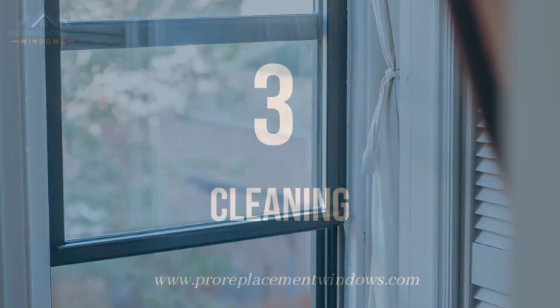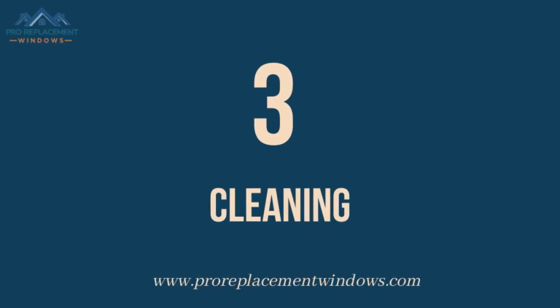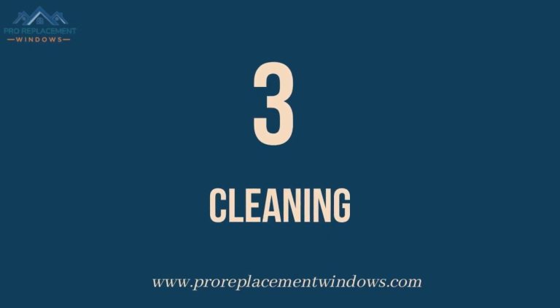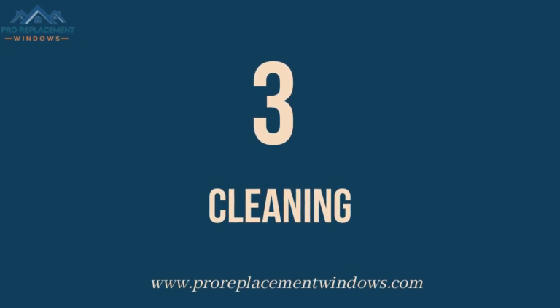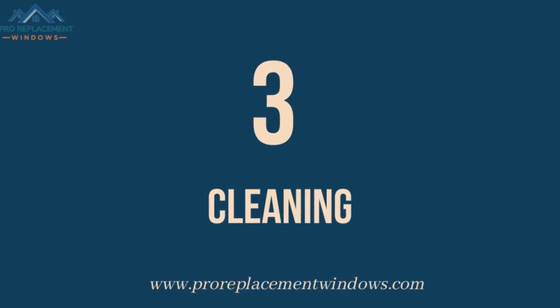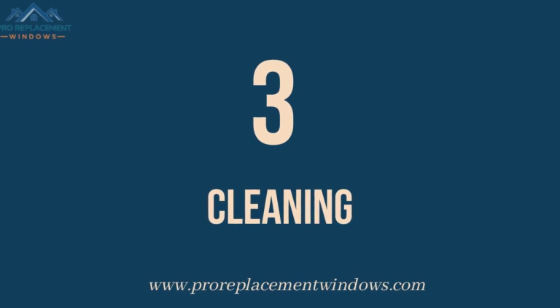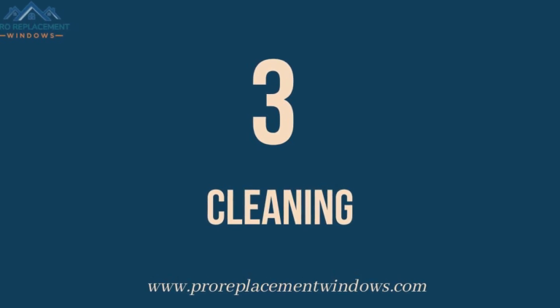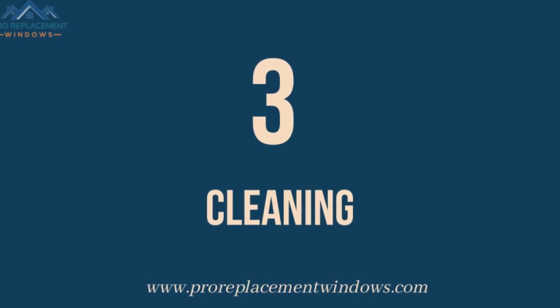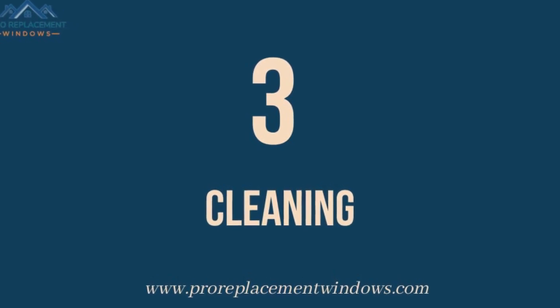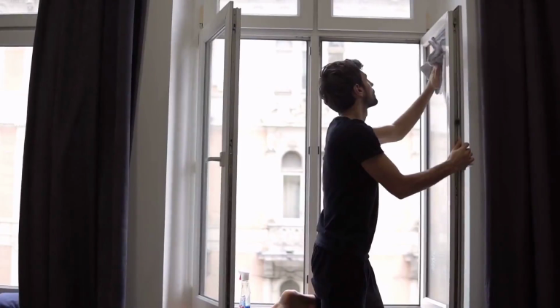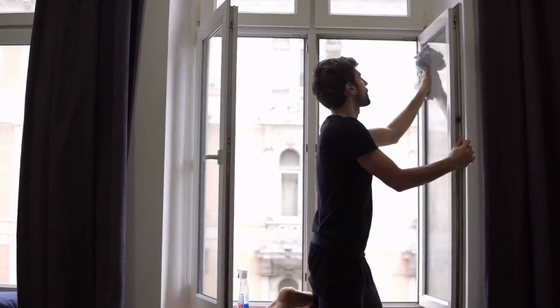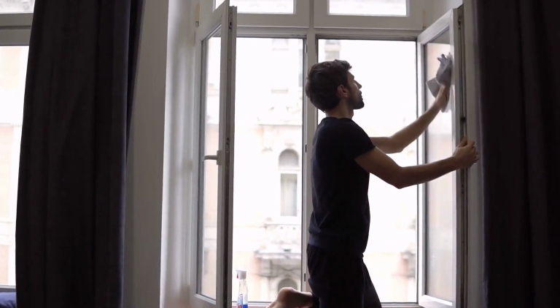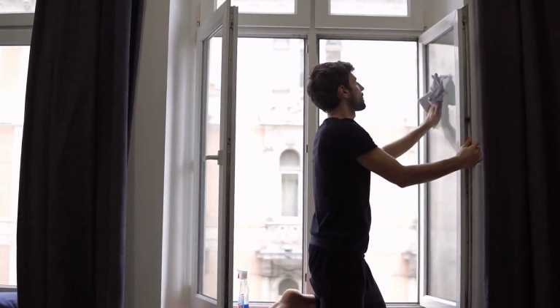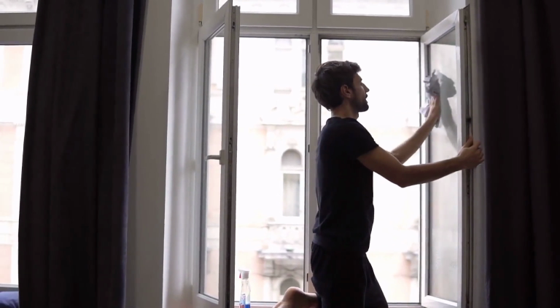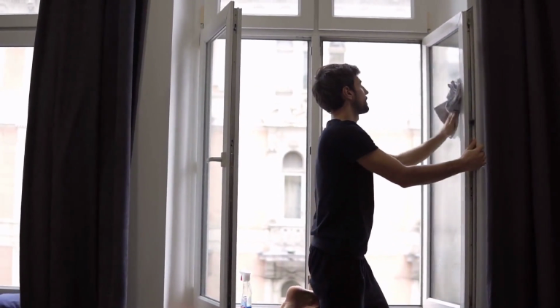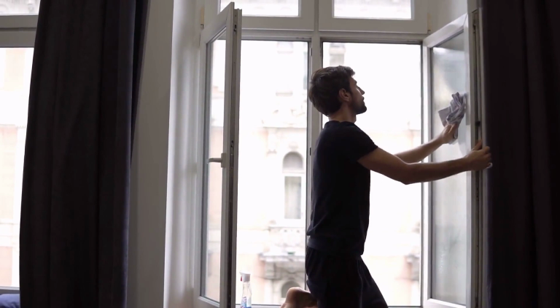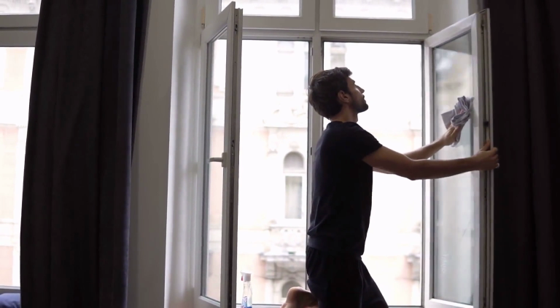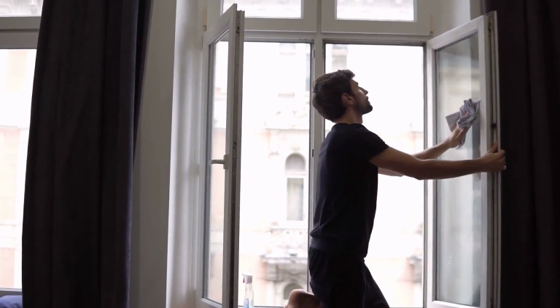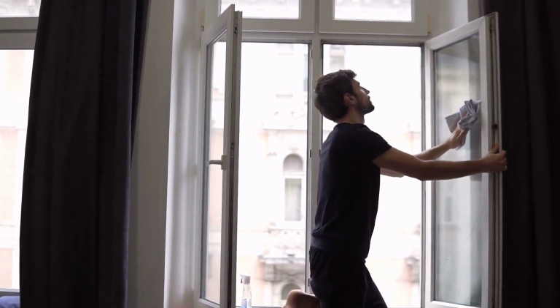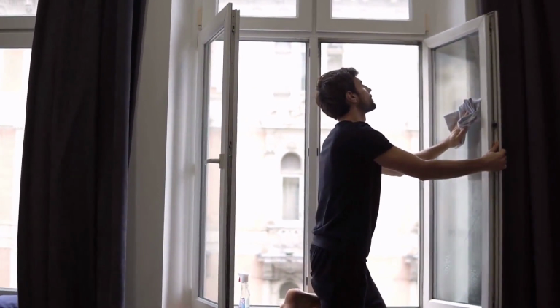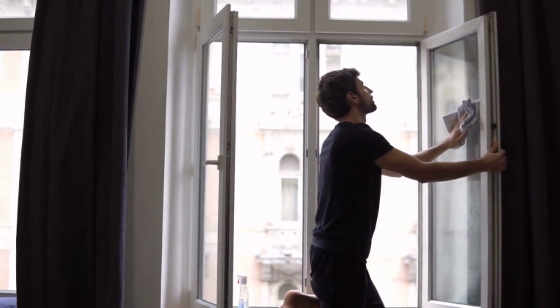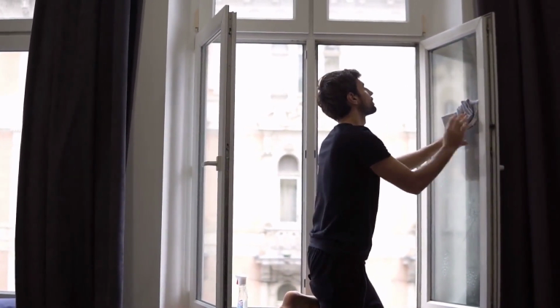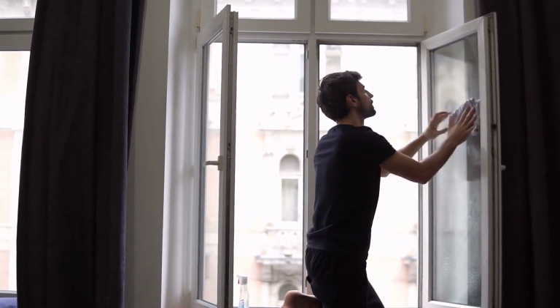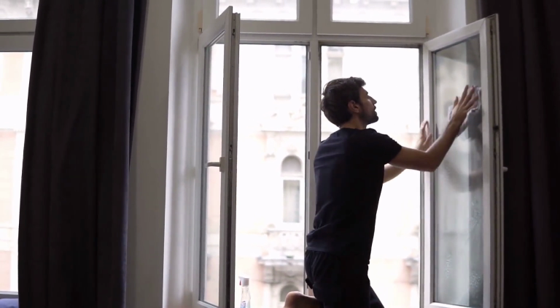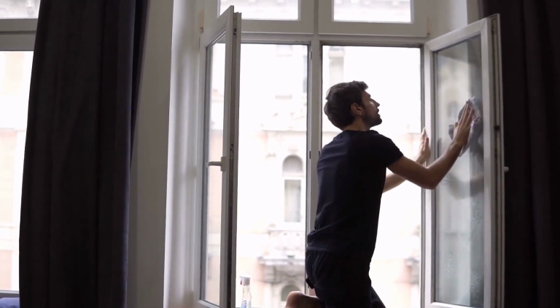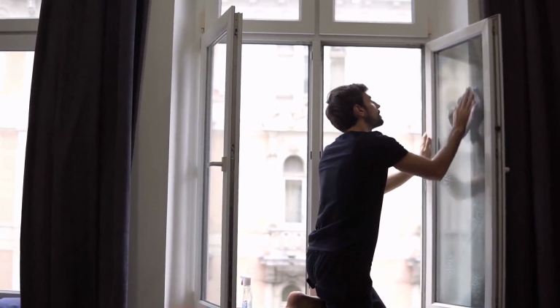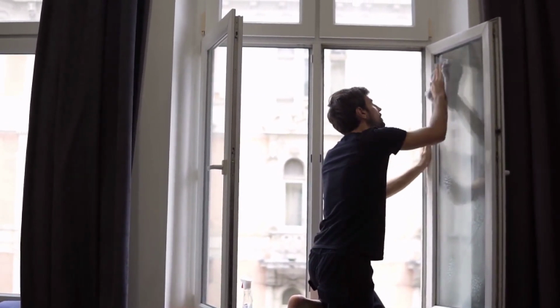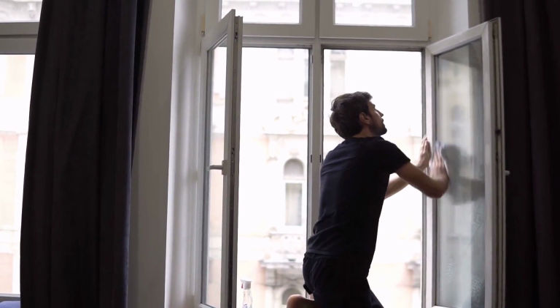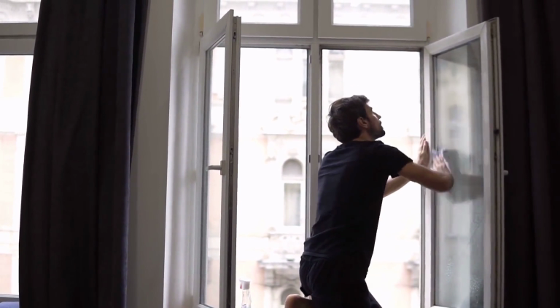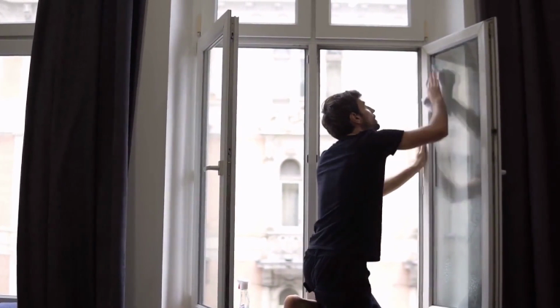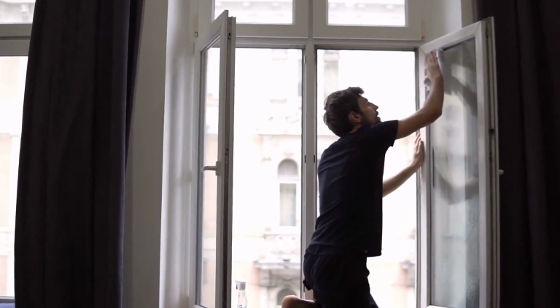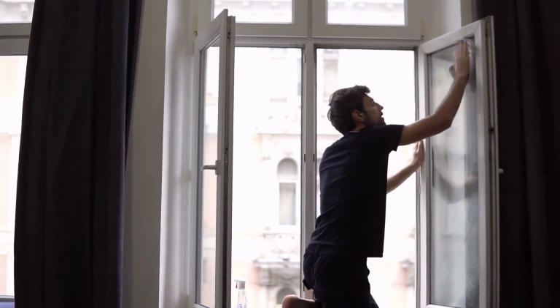Number 3: Cleaning. Double-hung windows are much easier to clean, mainly due to the tilt-in sashes, making it easier to clean the outside of the window from inside the house. No need for ladders or external access.